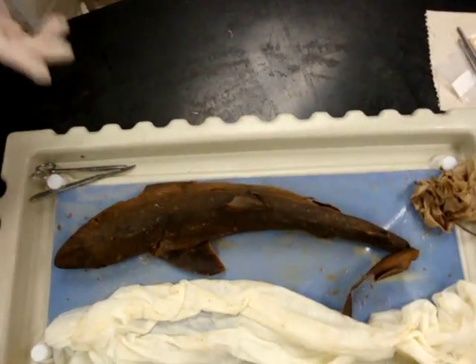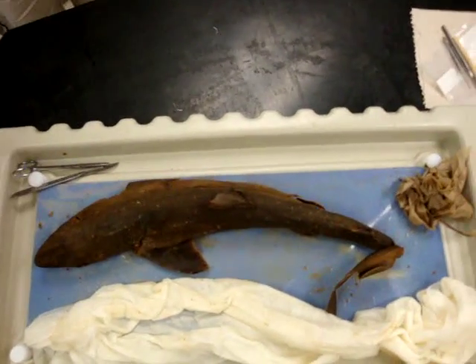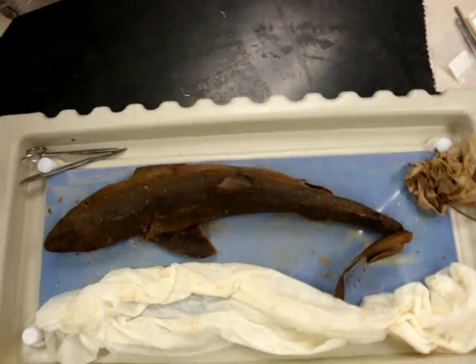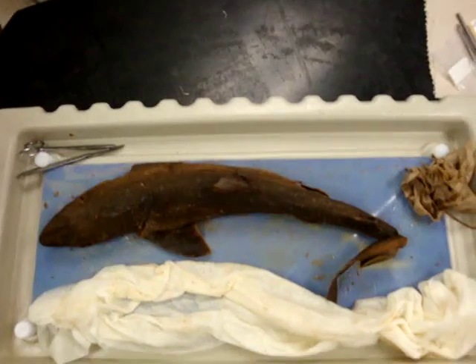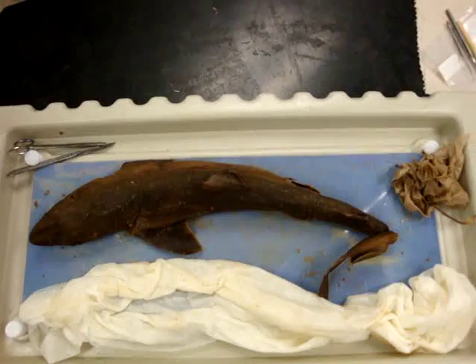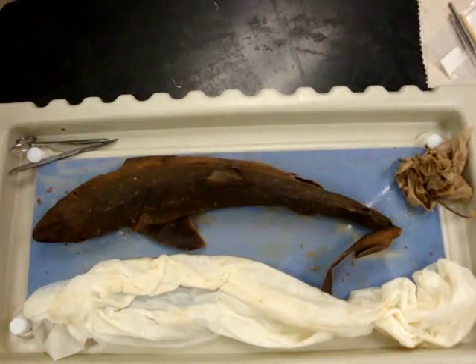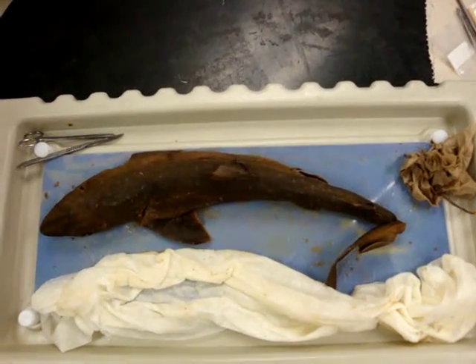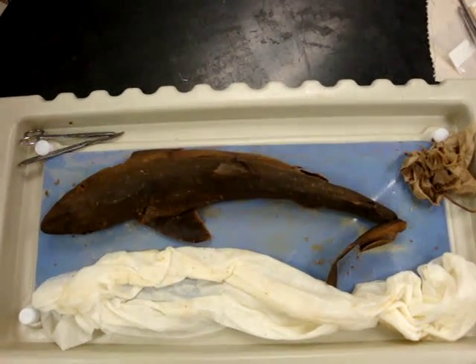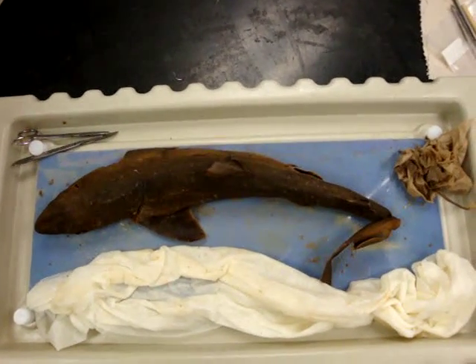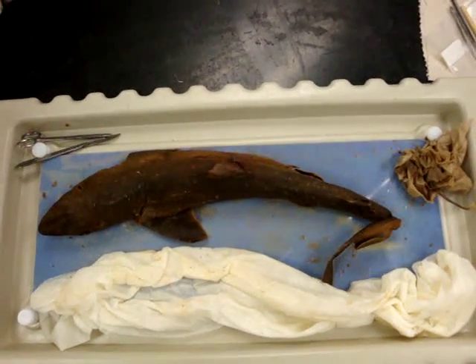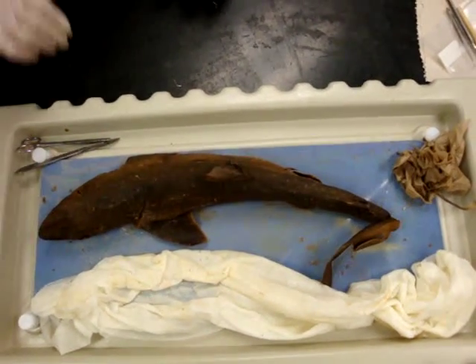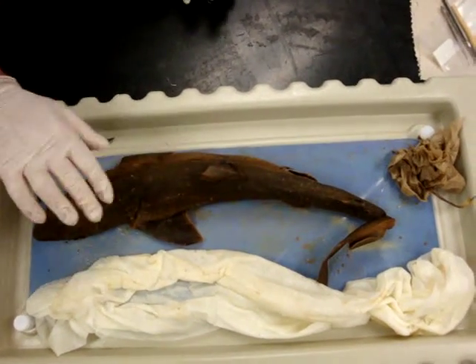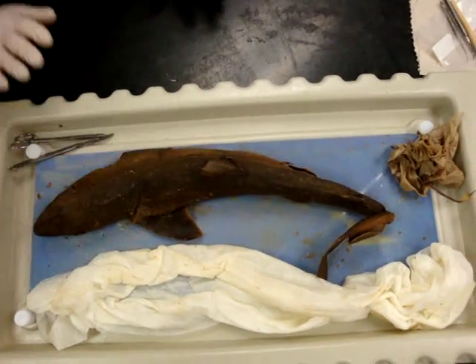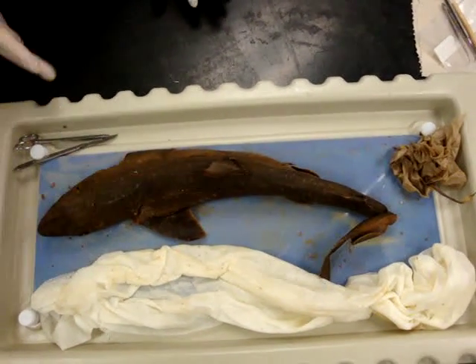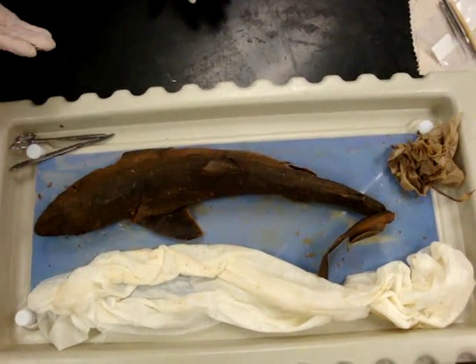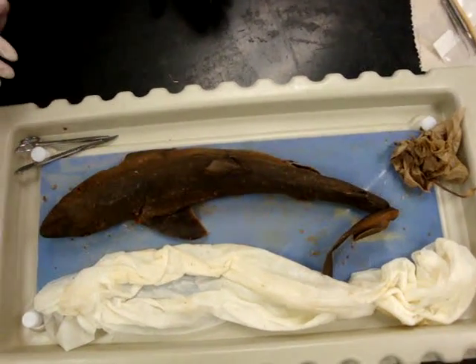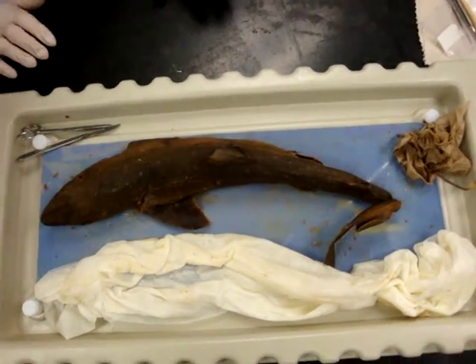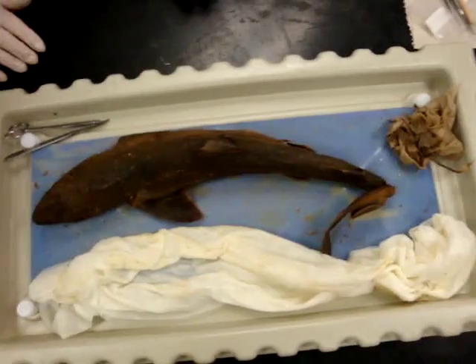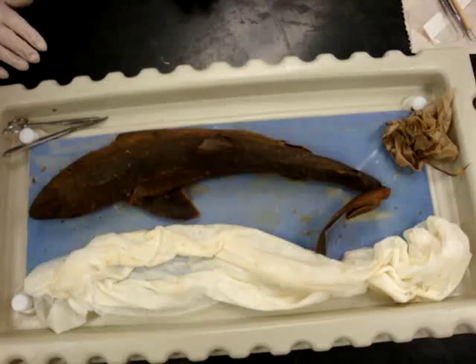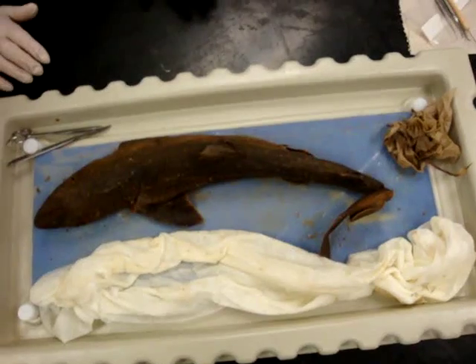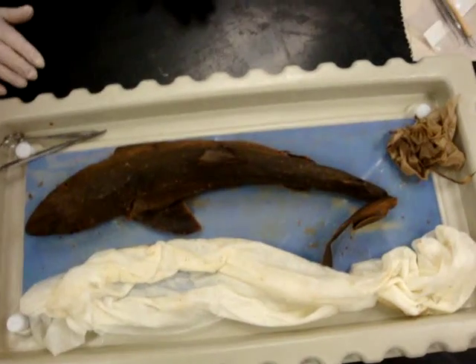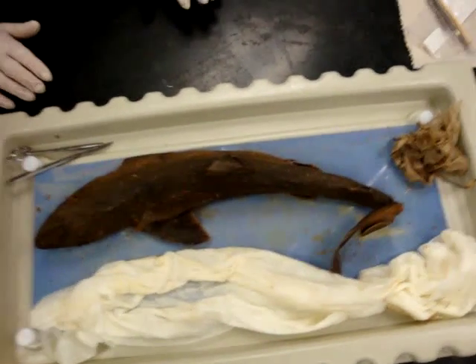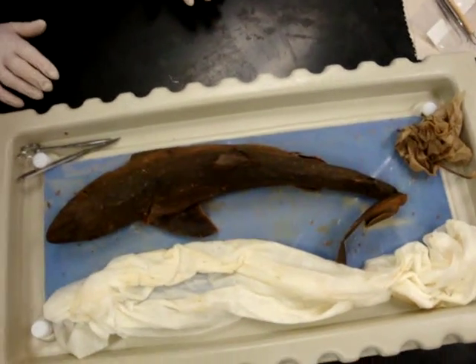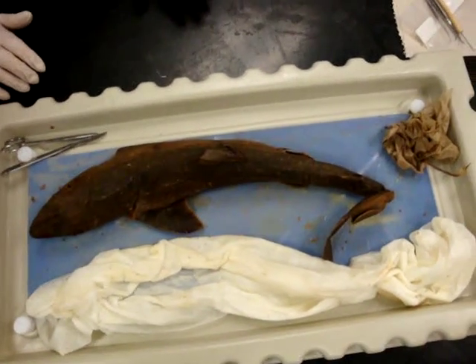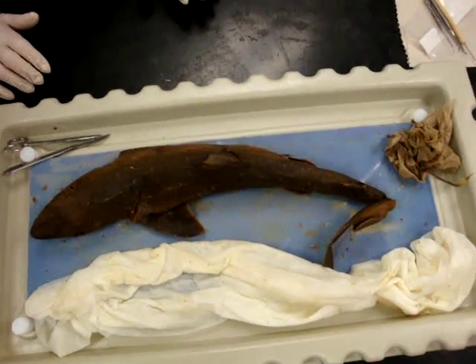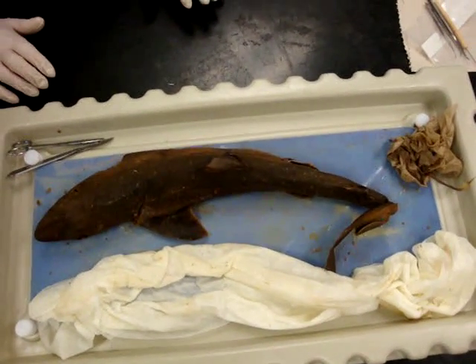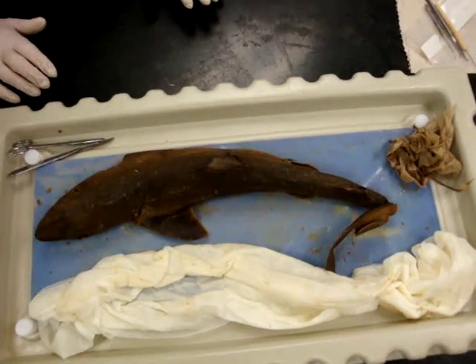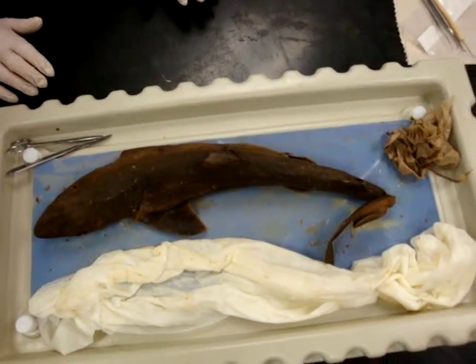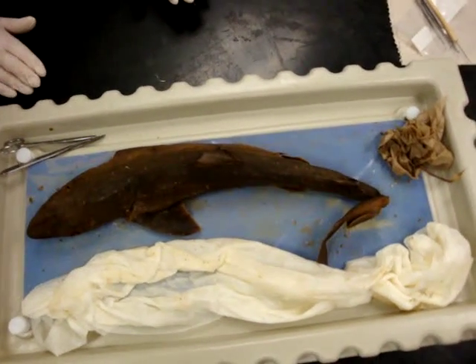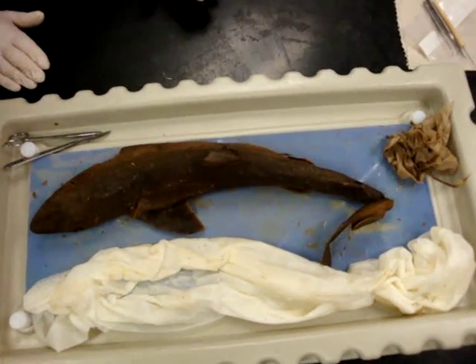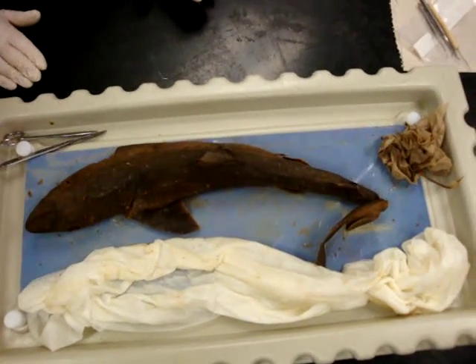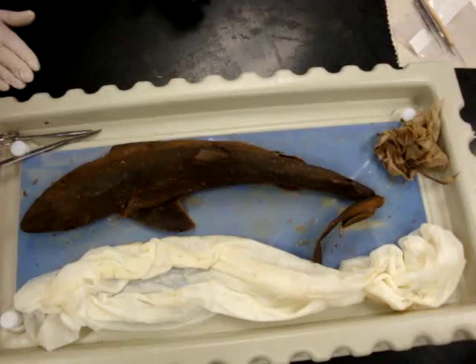This is a dogfish shark. It's kingdom Animalia, phylum Chordata, subphylum Vertebrata, superclass Gnathostomata, class Chondrichthyes.